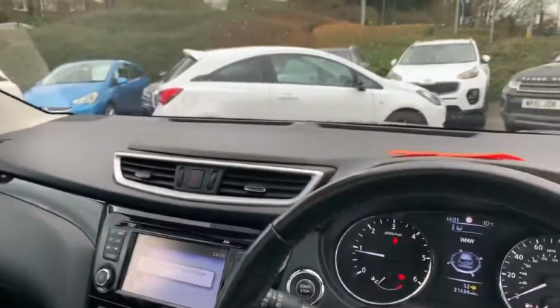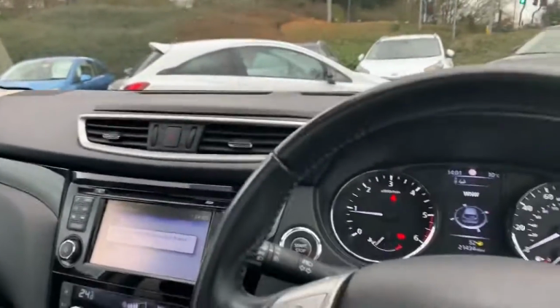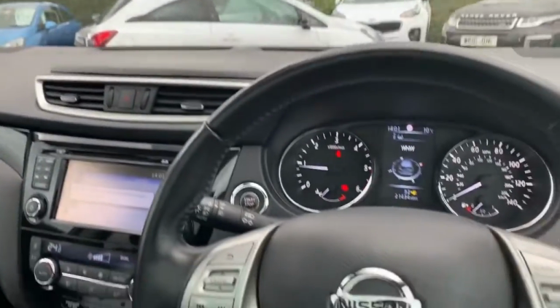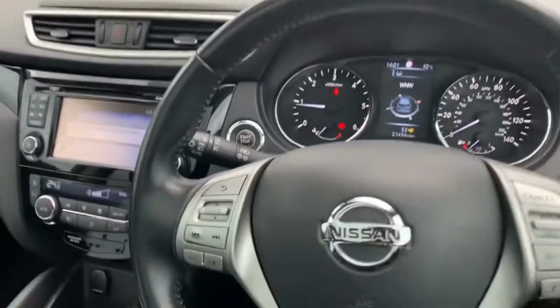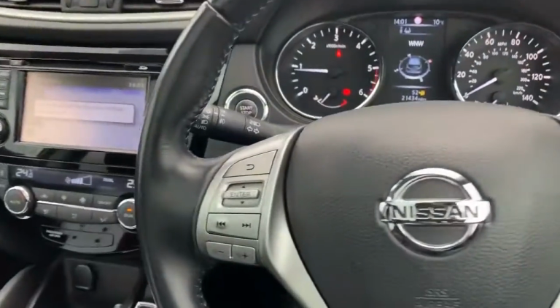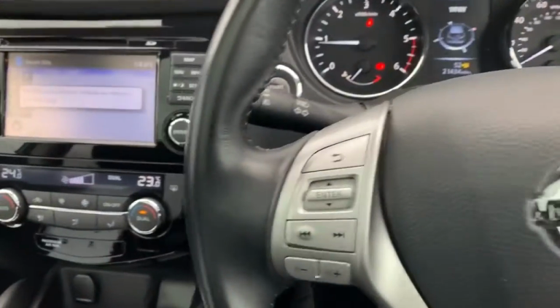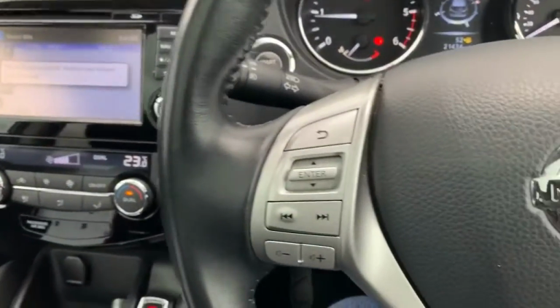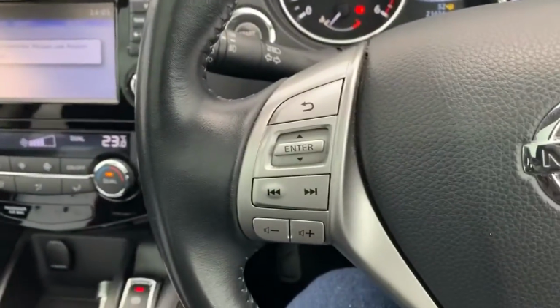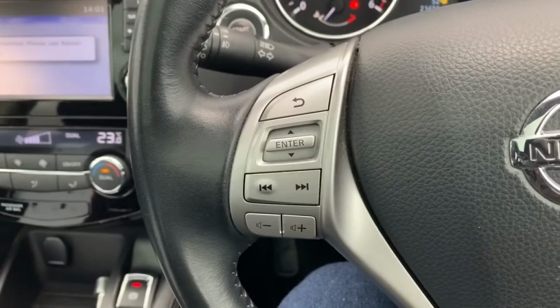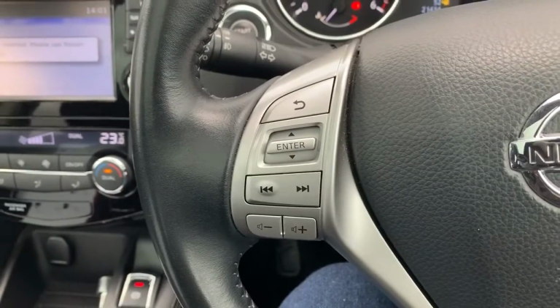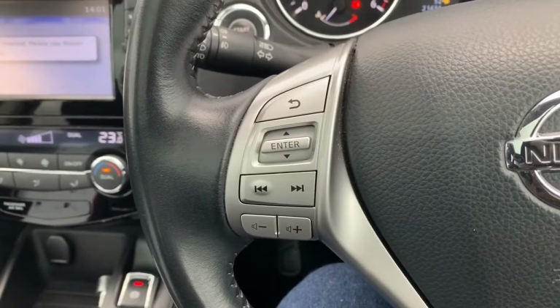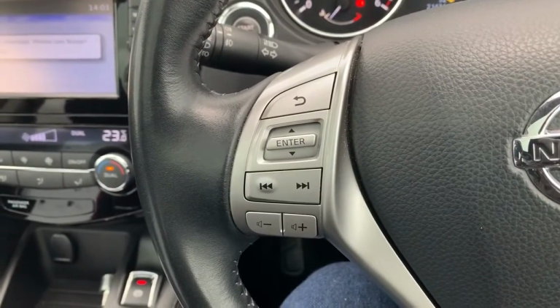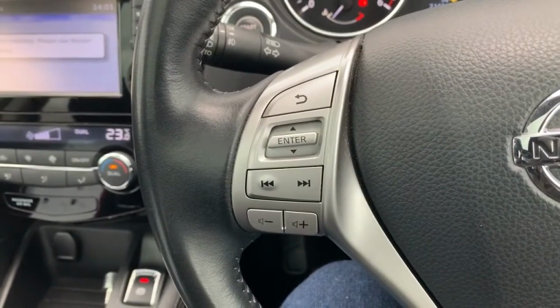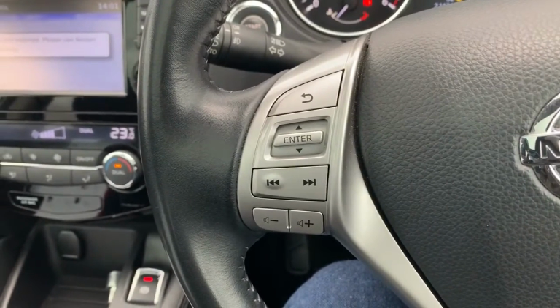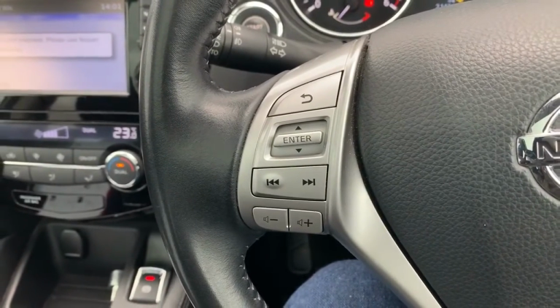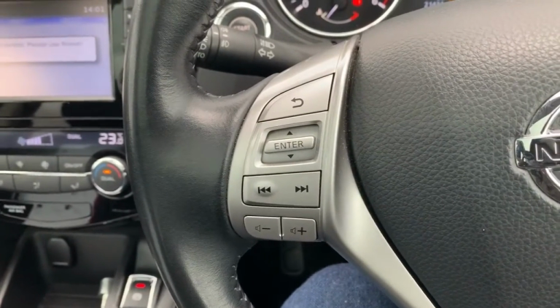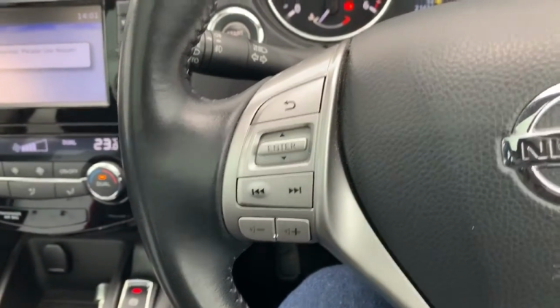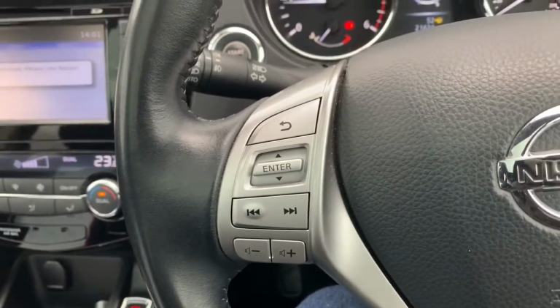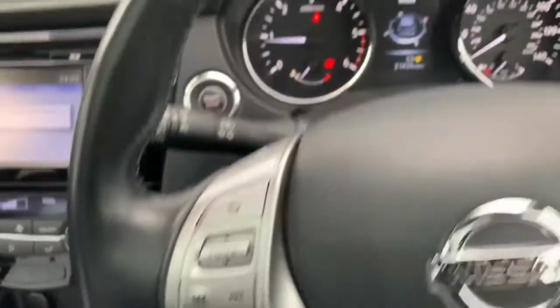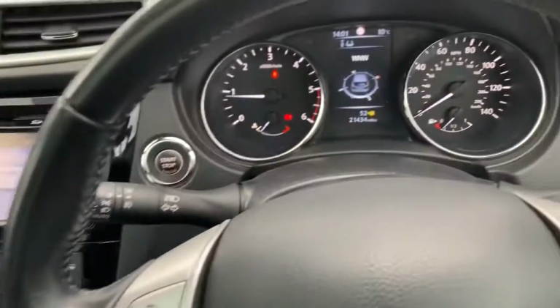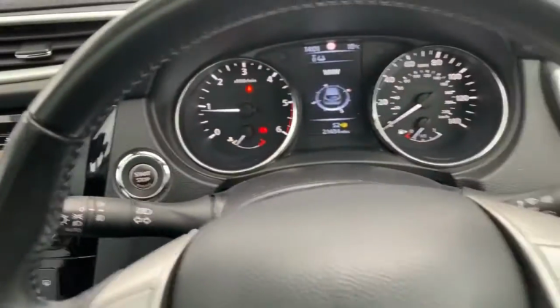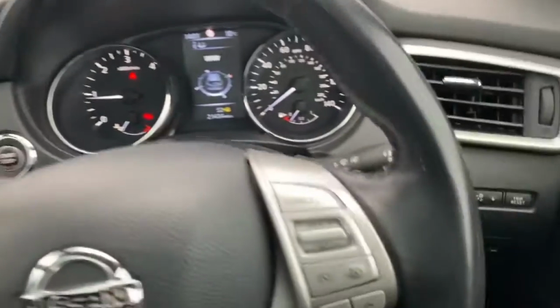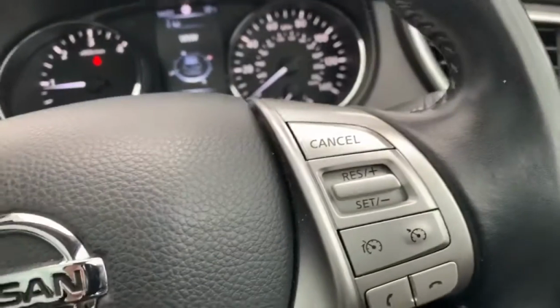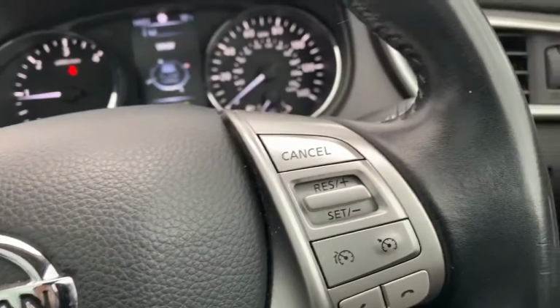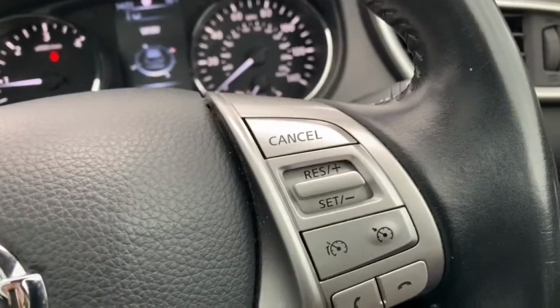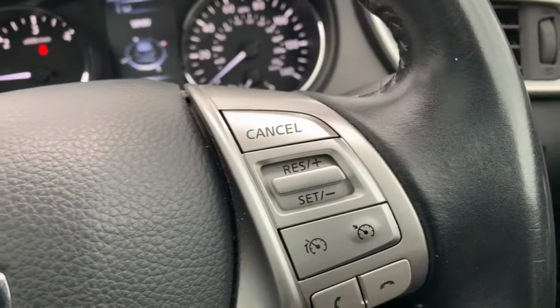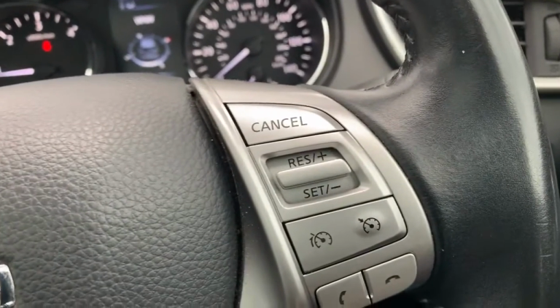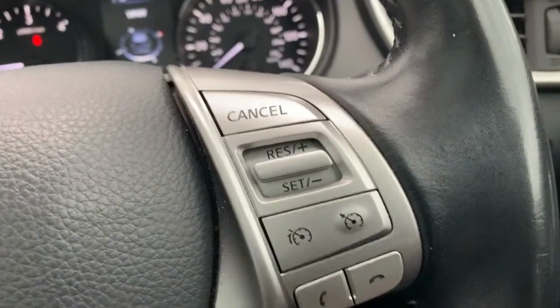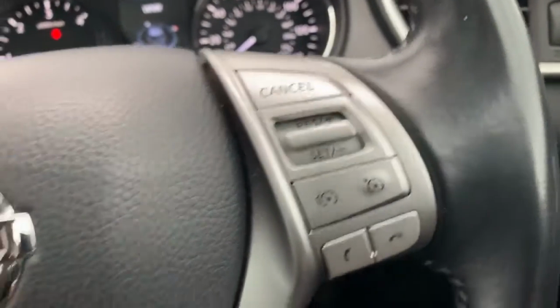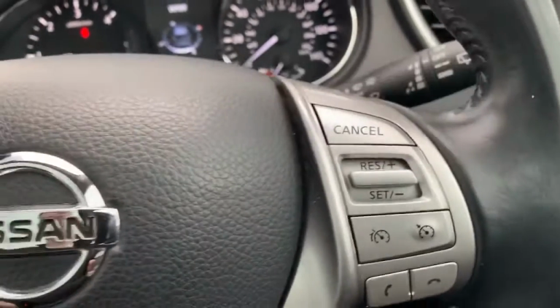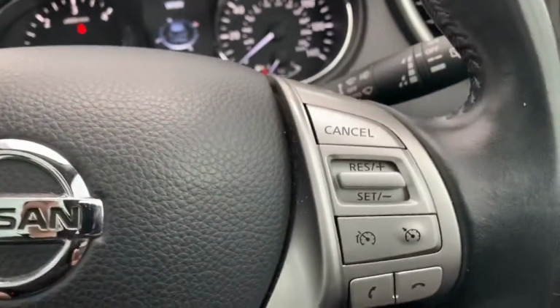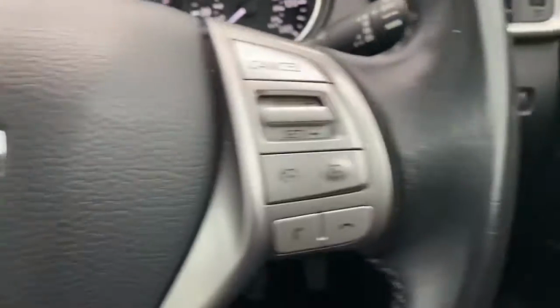Now we're on the inside, we'll start with the steering wheel as it is a multi-function control one. Controls for the media system on your left as well as the multi-function display. On the right there, cruise control, speed limiter and your Bluetooth controls.